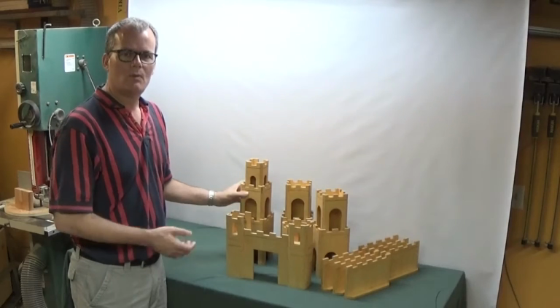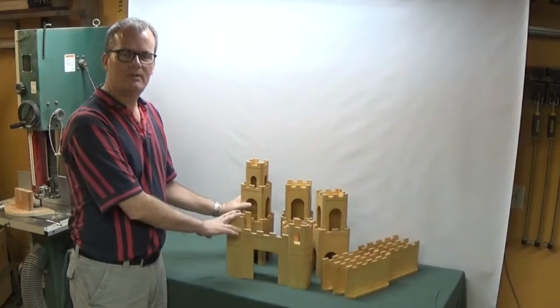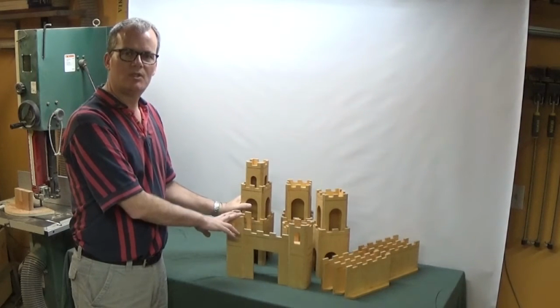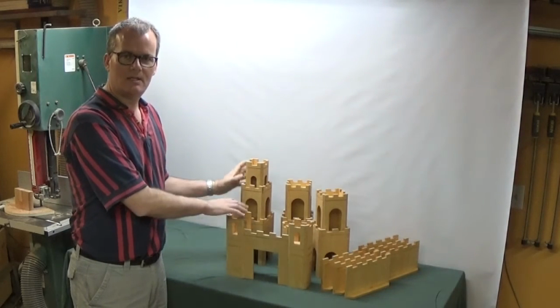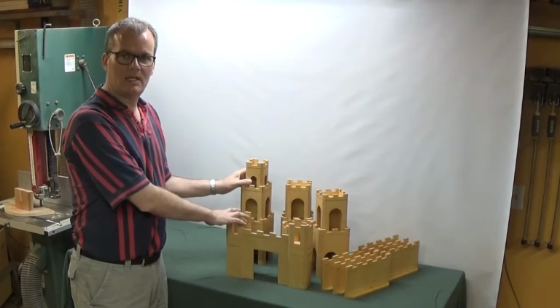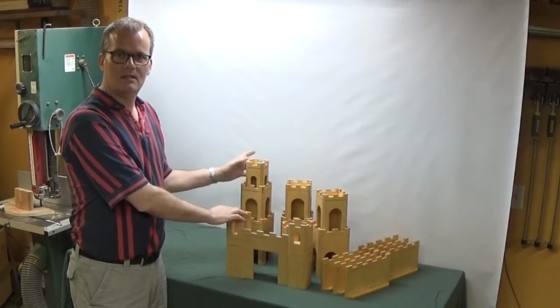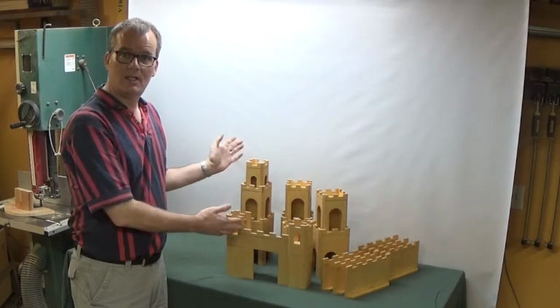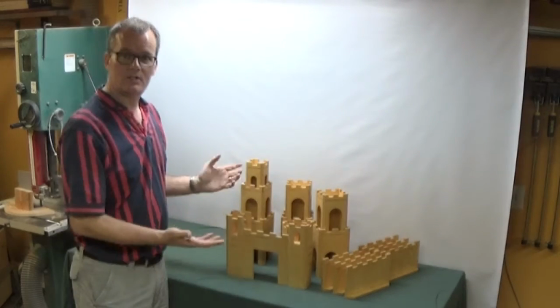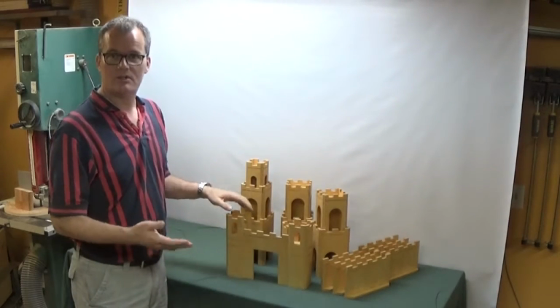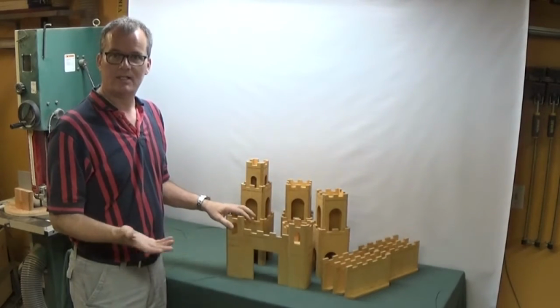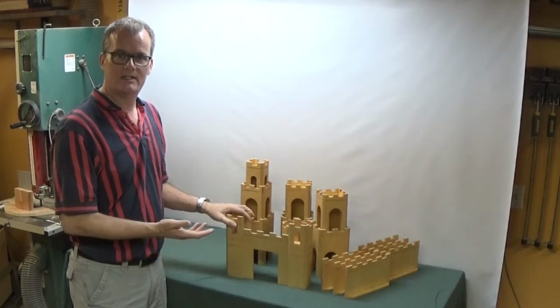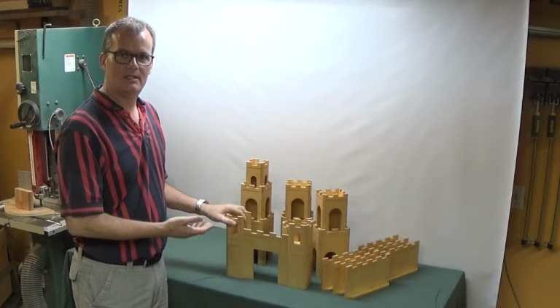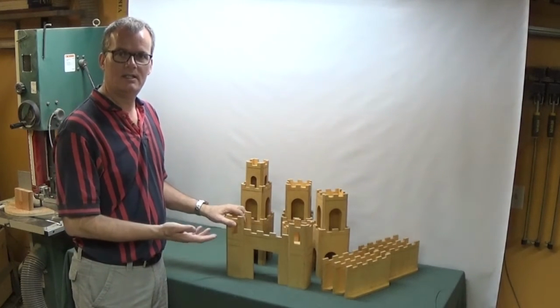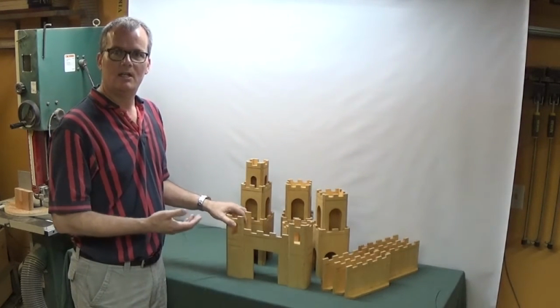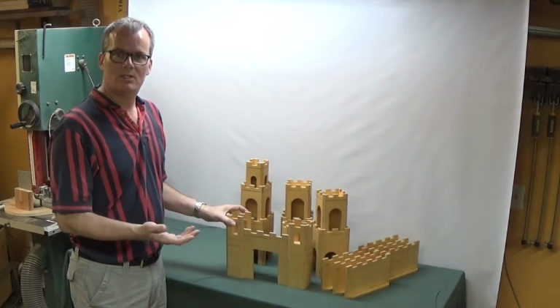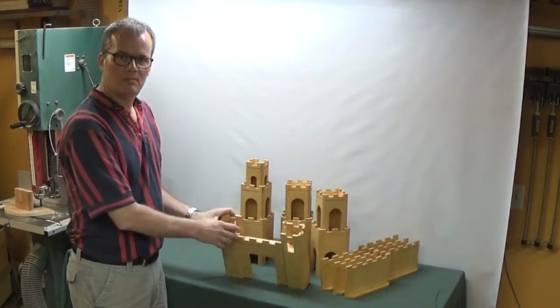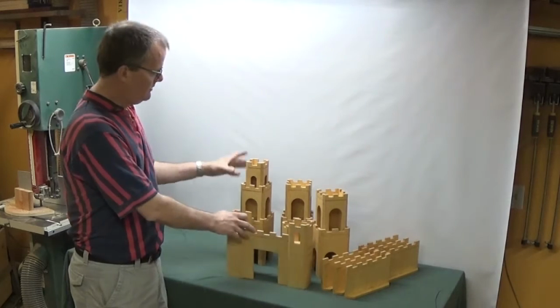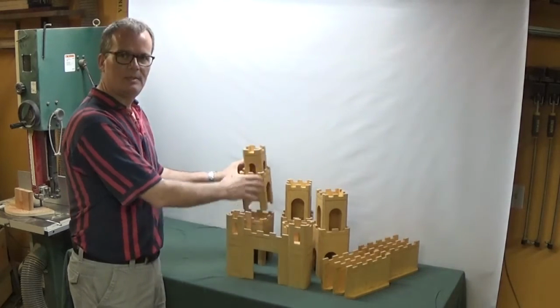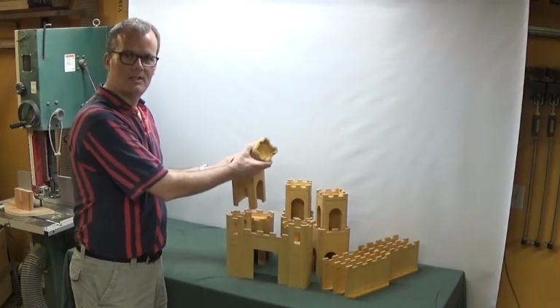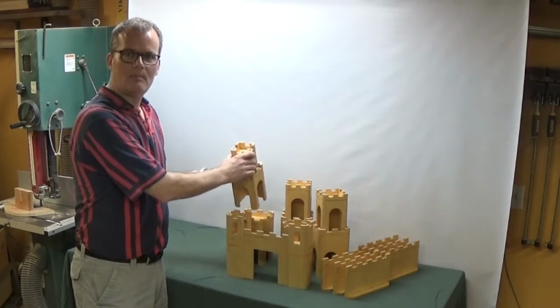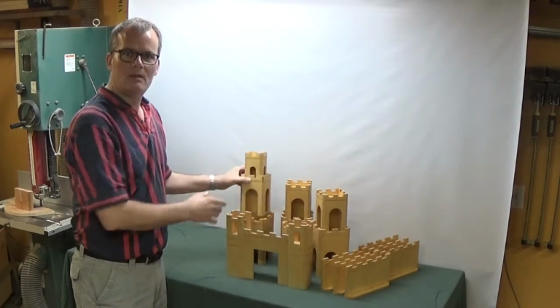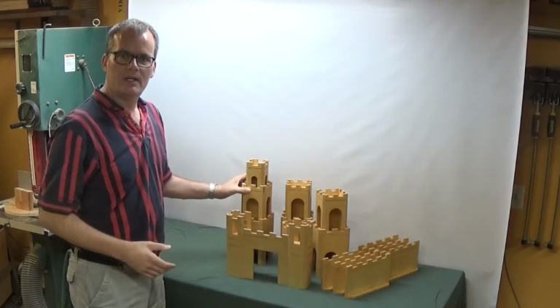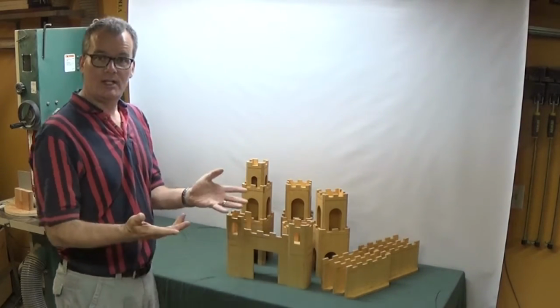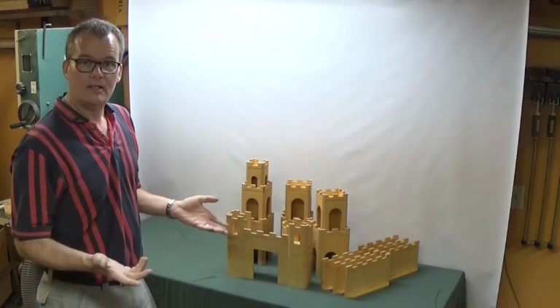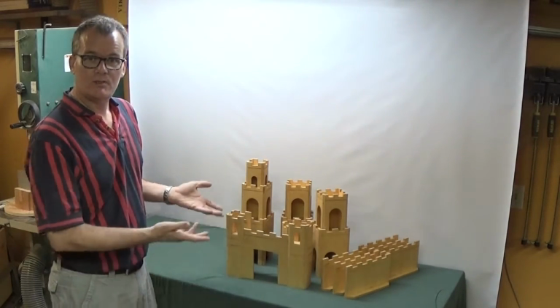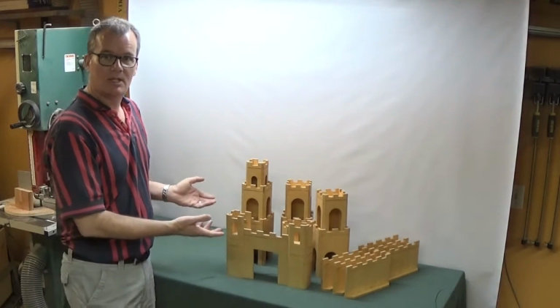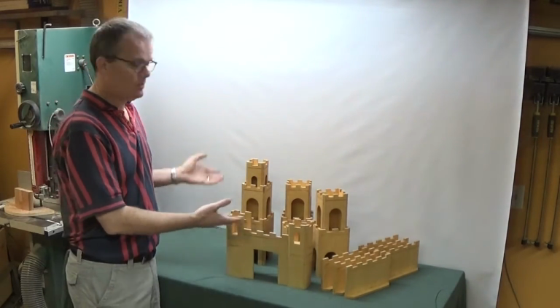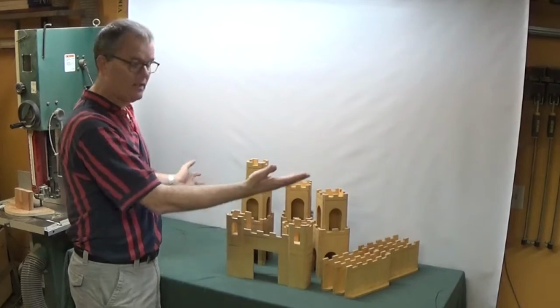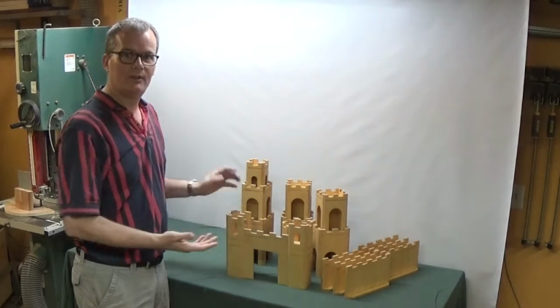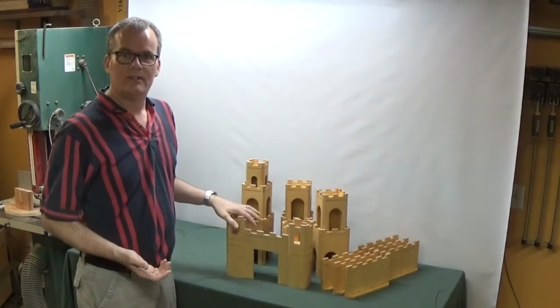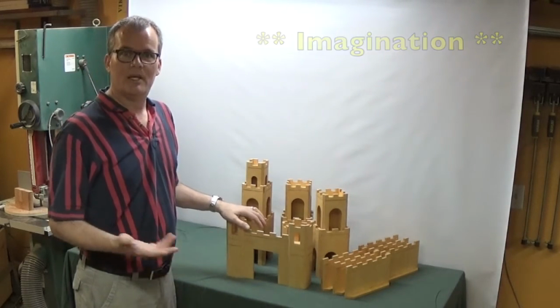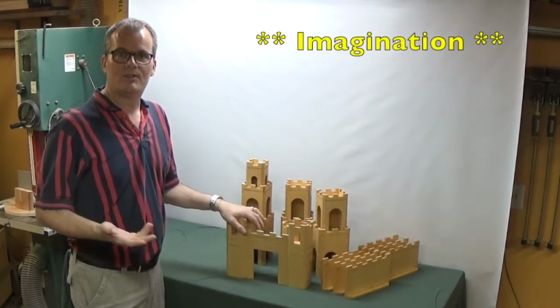What I have here are a bunch of pieces that make up a kit. I was thinking about construction toys like Lego when I designed this. The idea was to build a bunch of individual pieces that your child can then use as building blocks to build whatever kind of castle their imagination lets them.